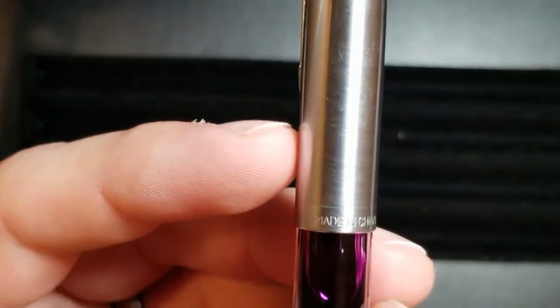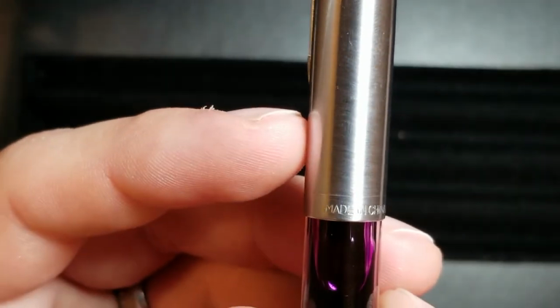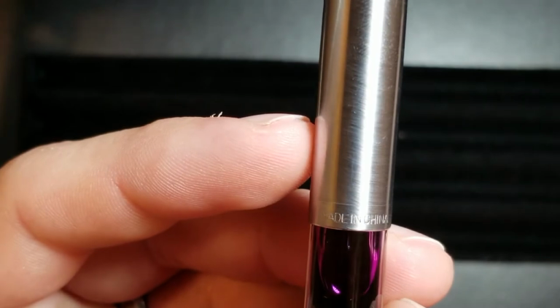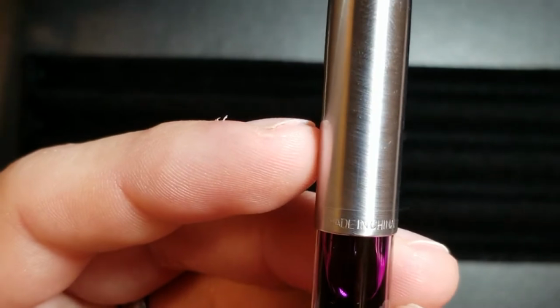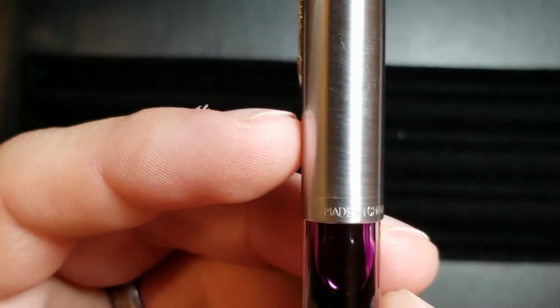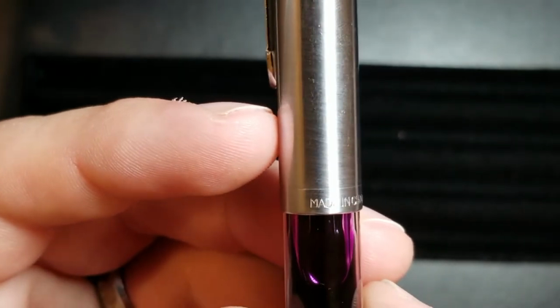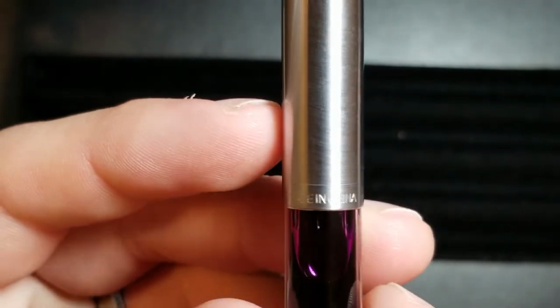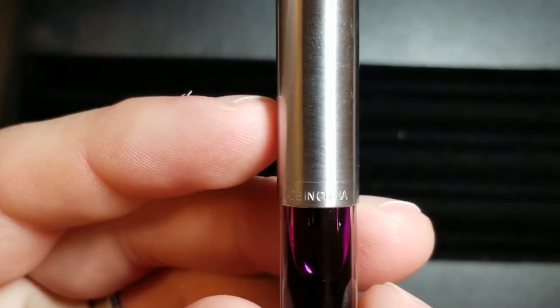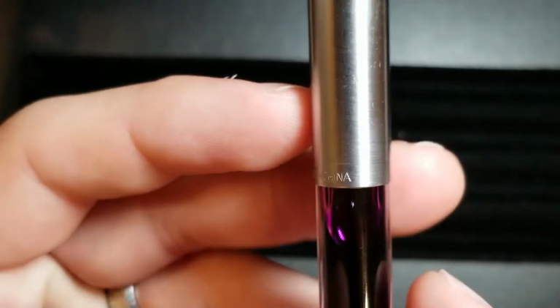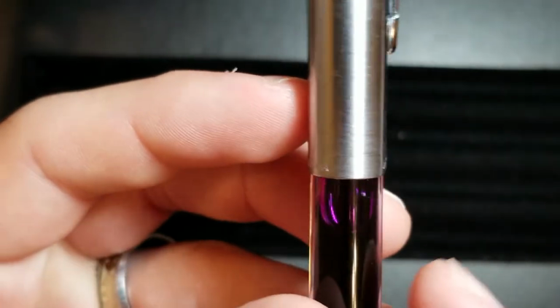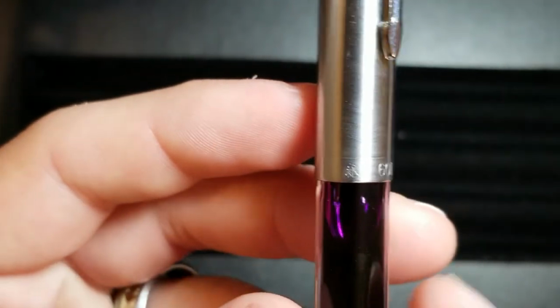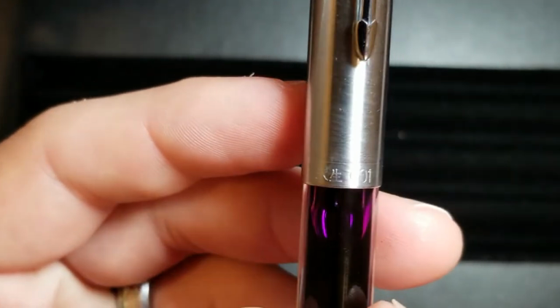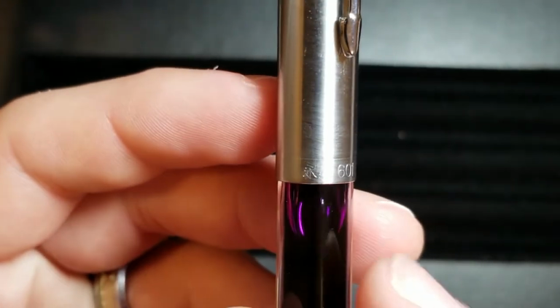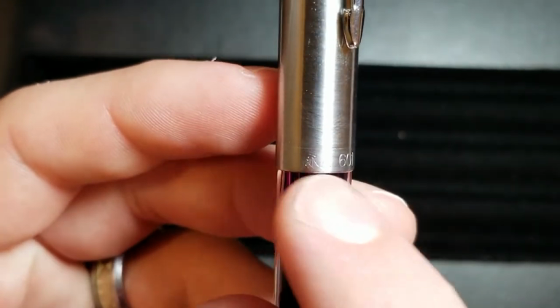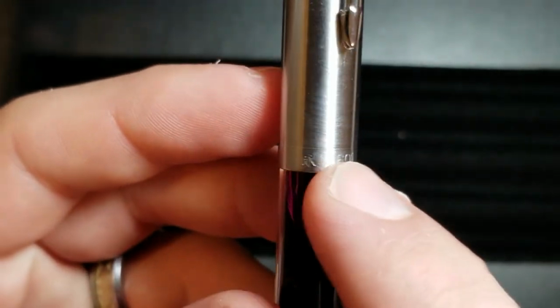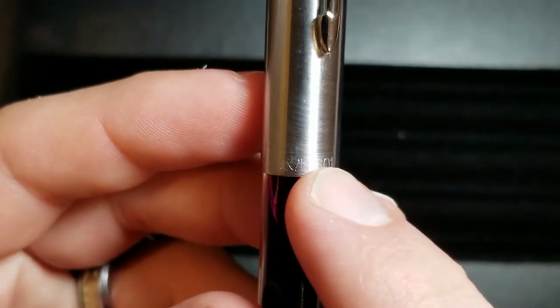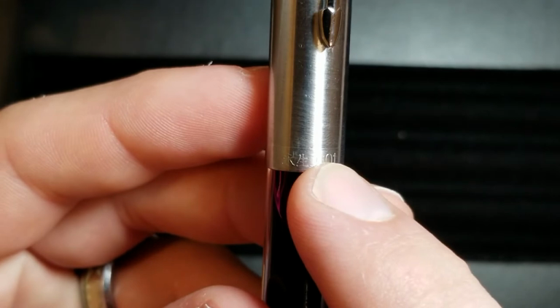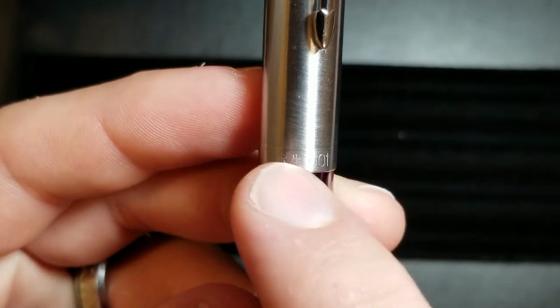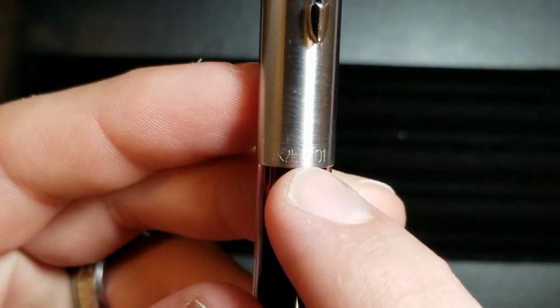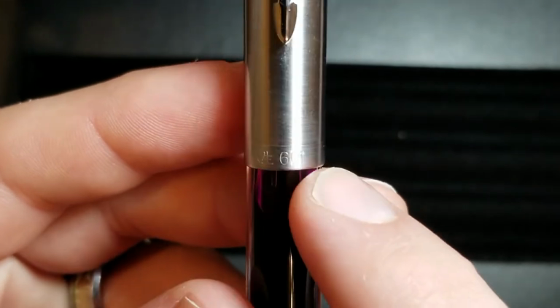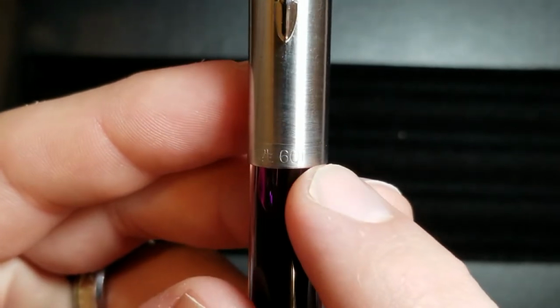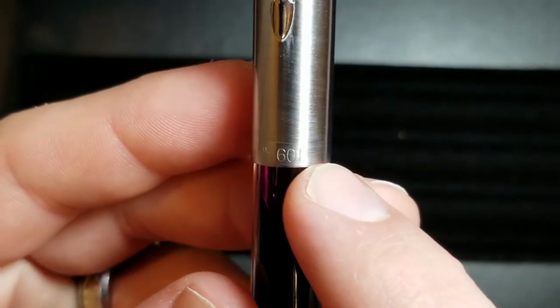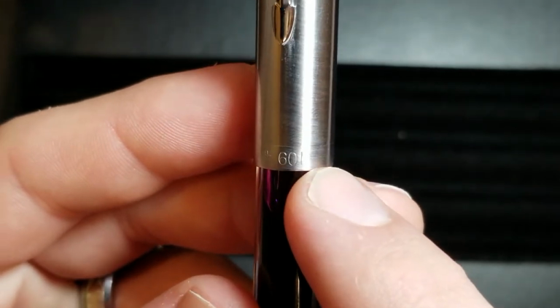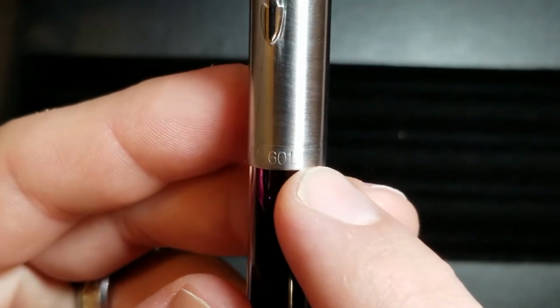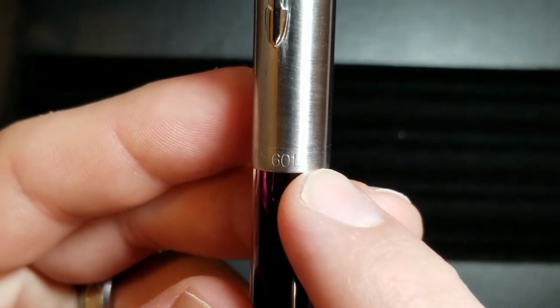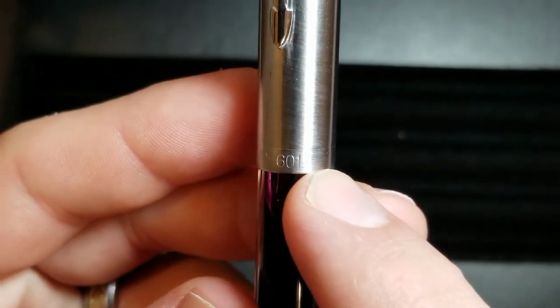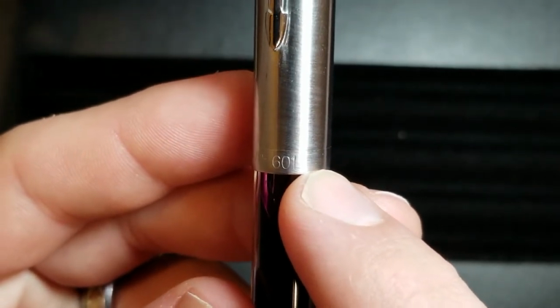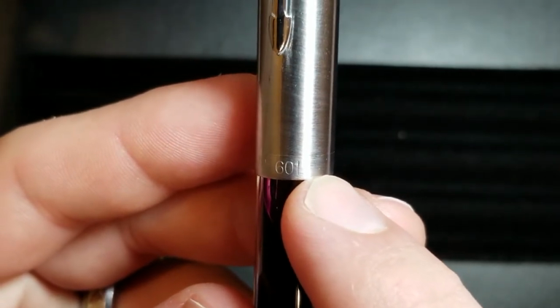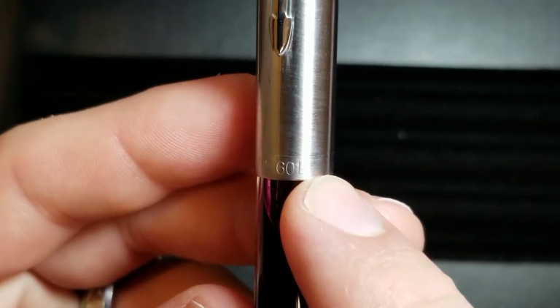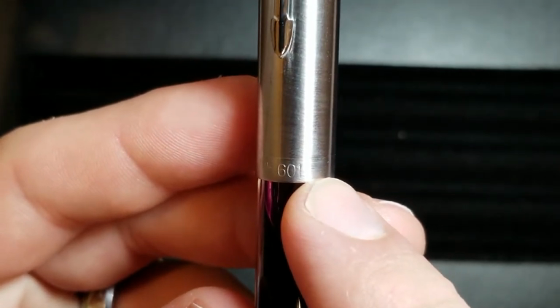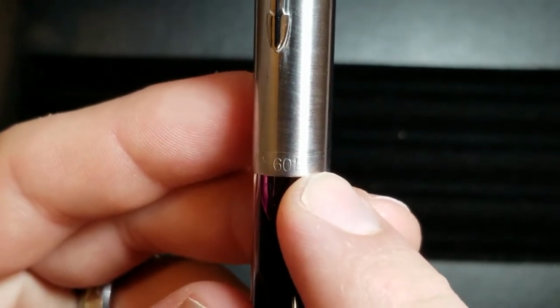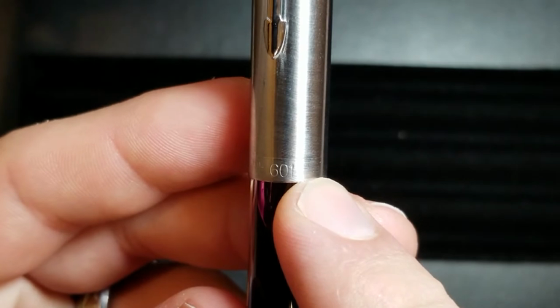Moving down towards the bottom, you see that it says made in China. Over here we've got some Chinese markings, and then you have the model number 601.